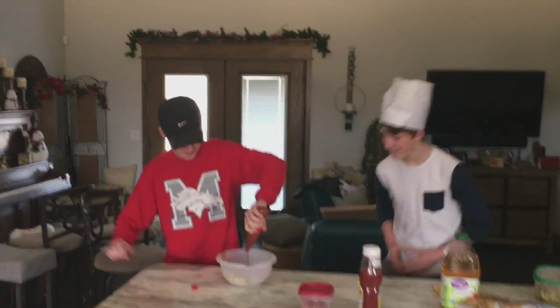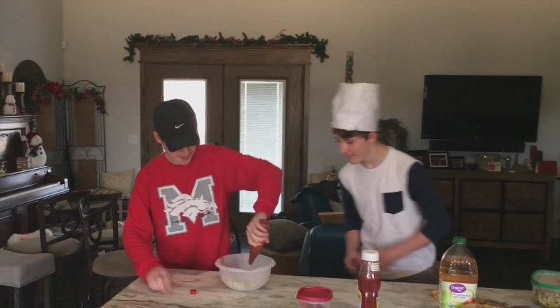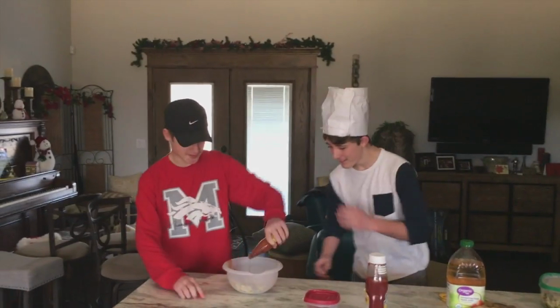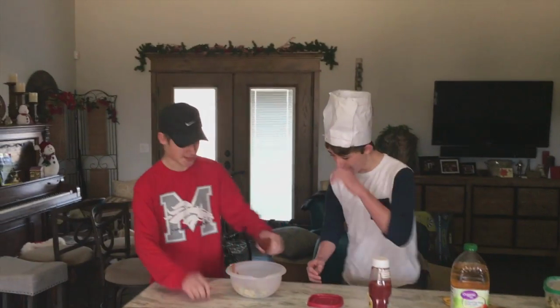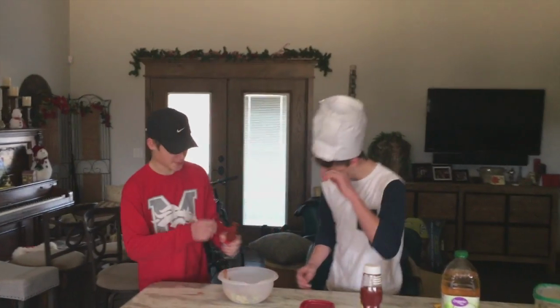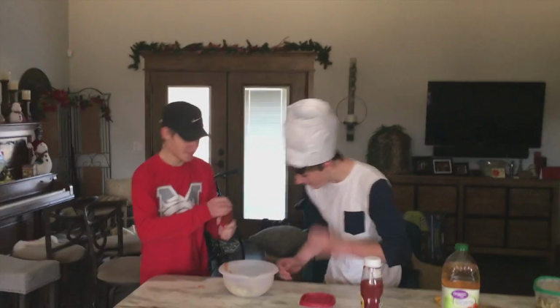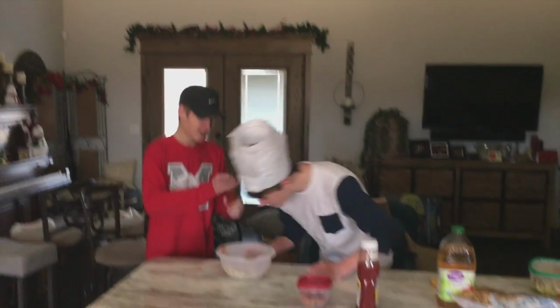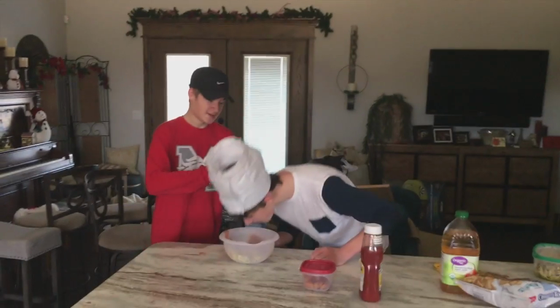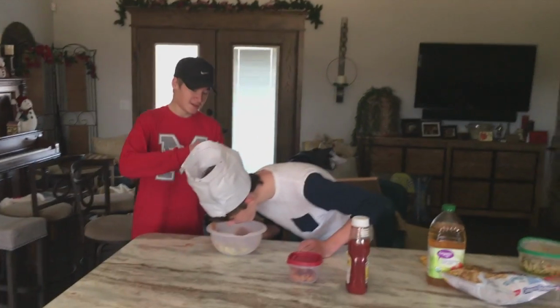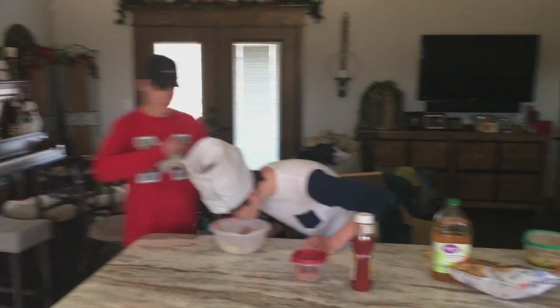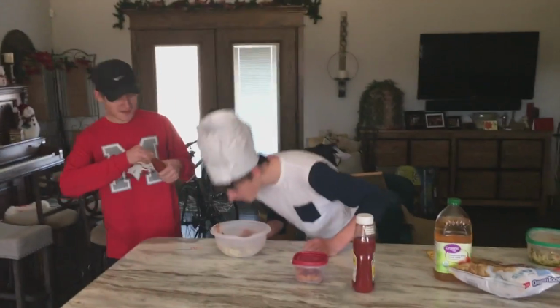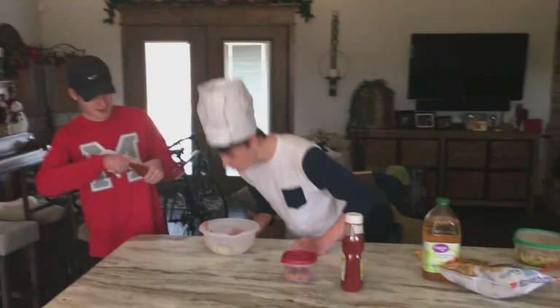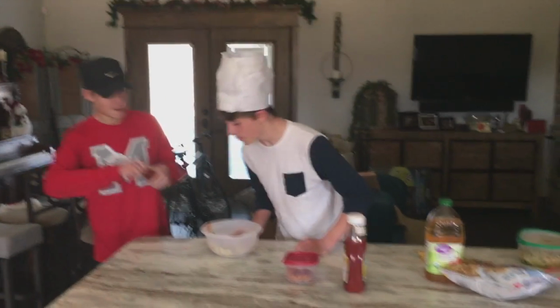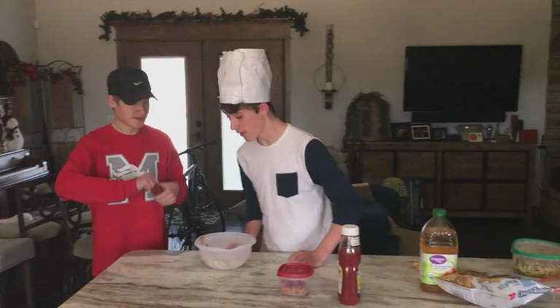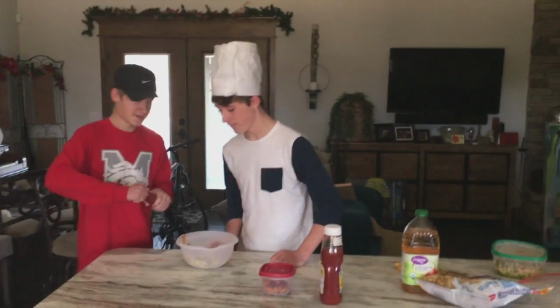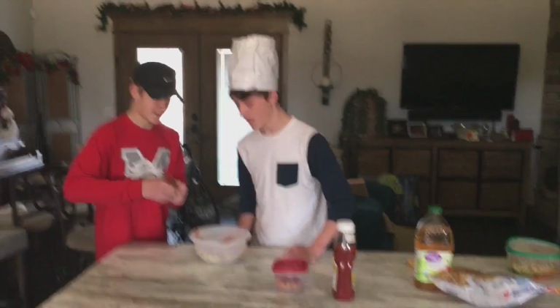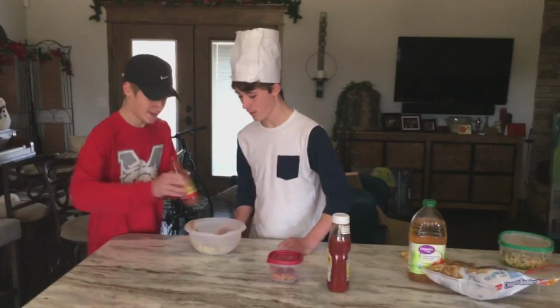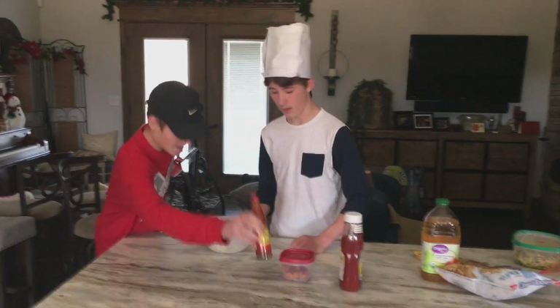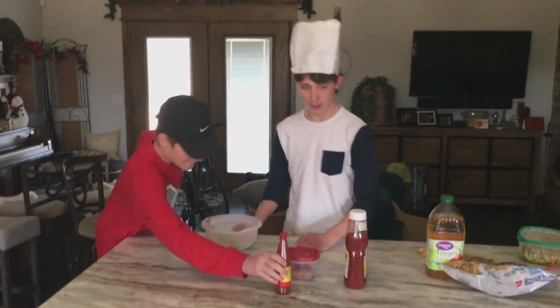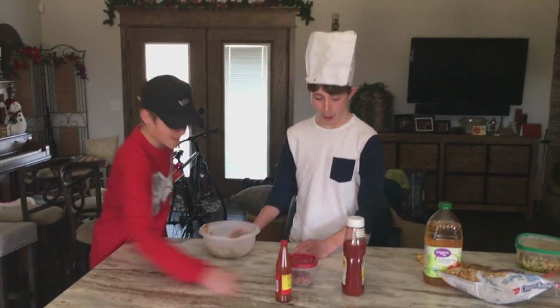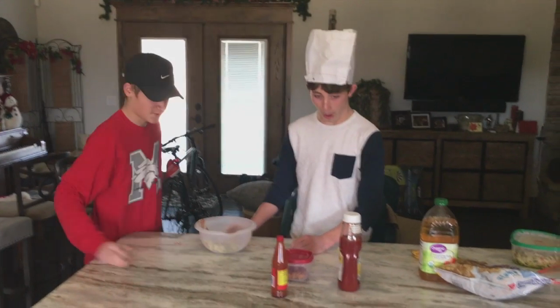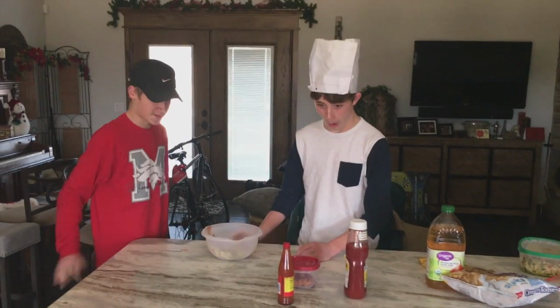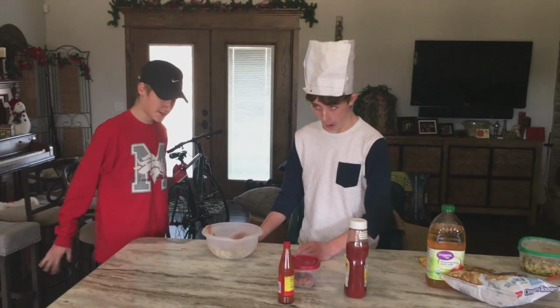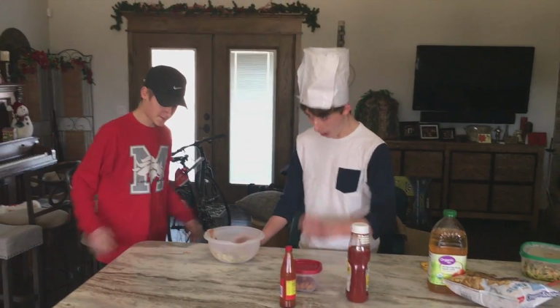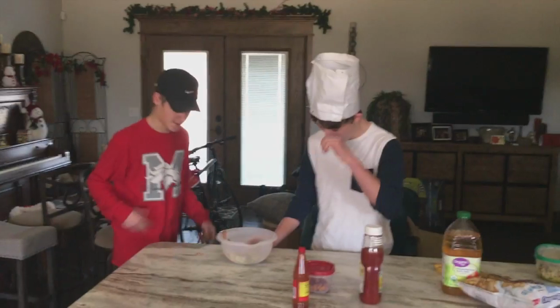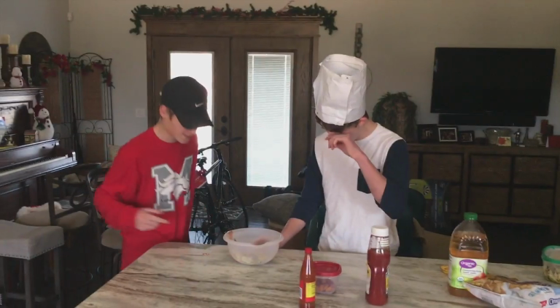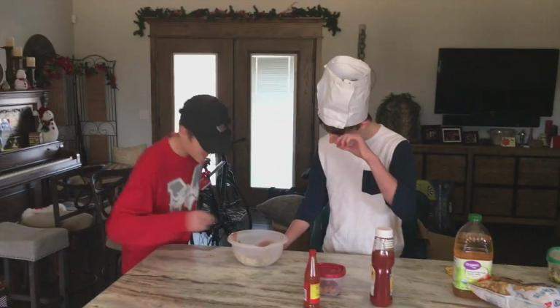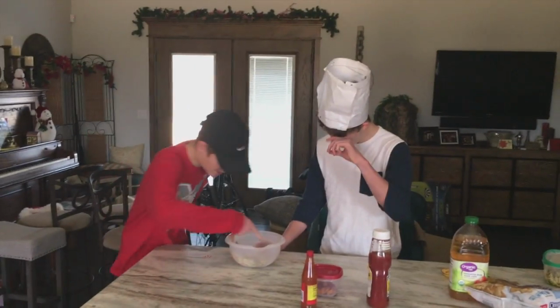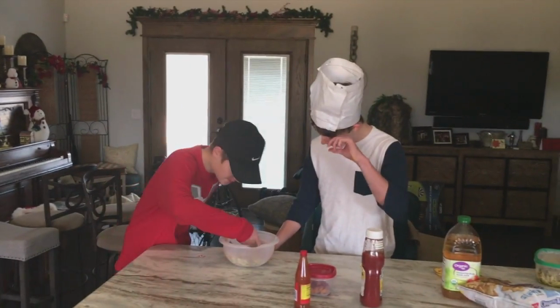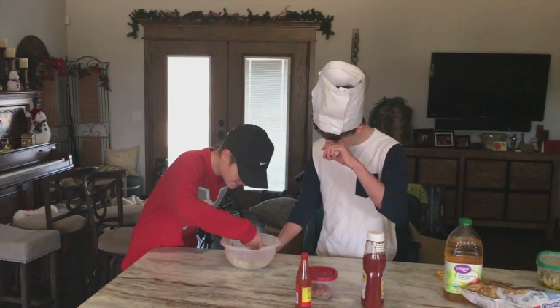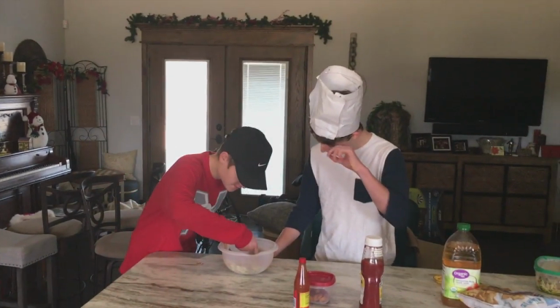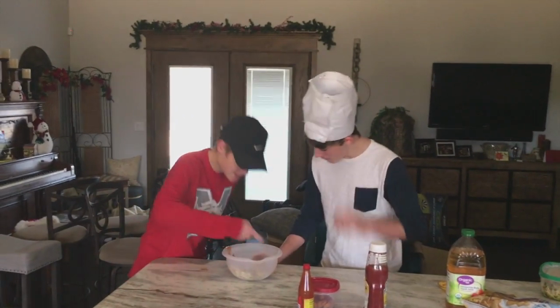Now that's about a tablespoon. And then you want to try a little bit of it, see what it tastes like.